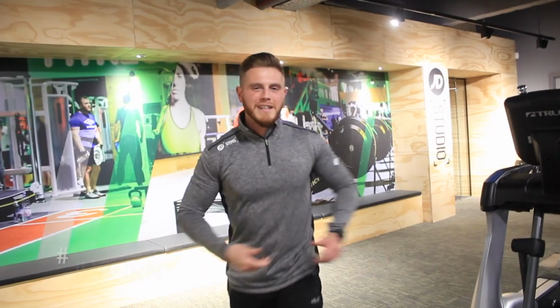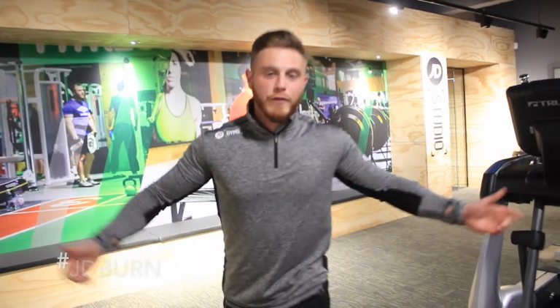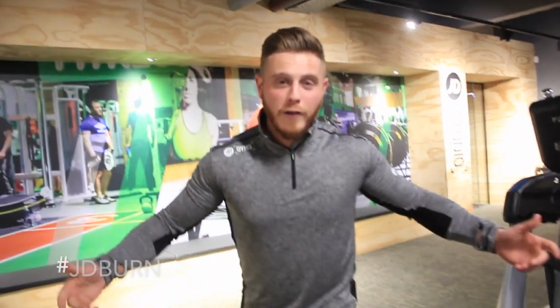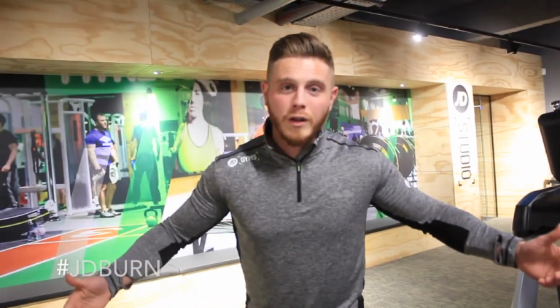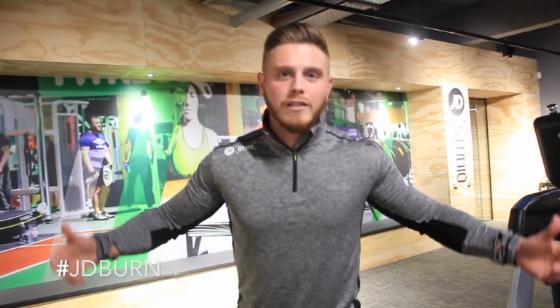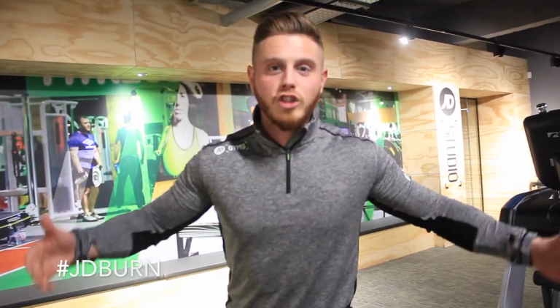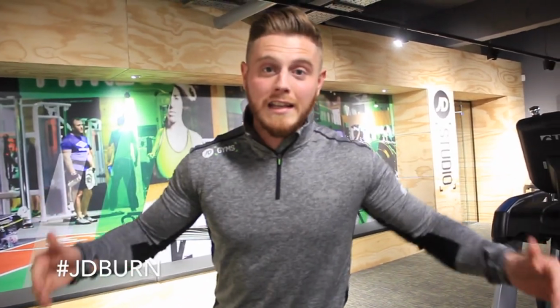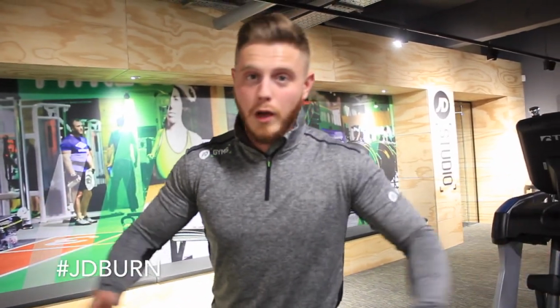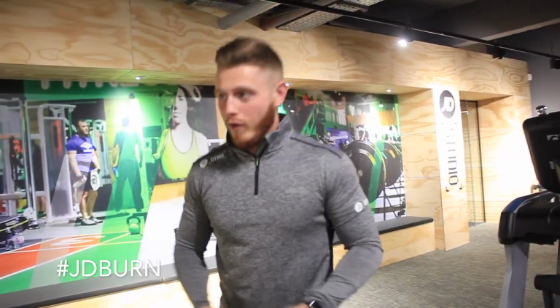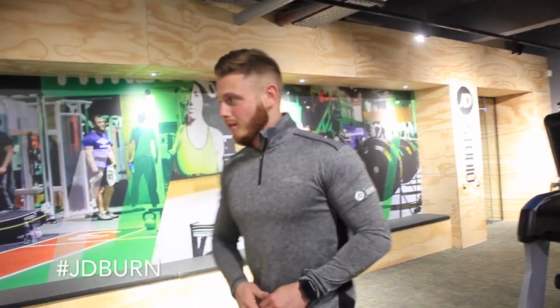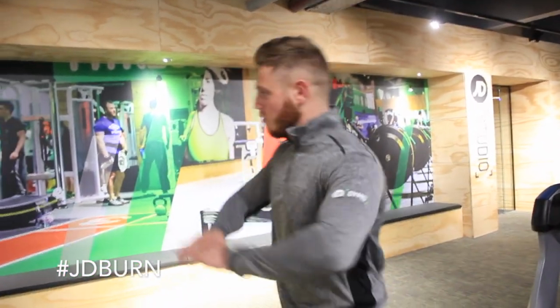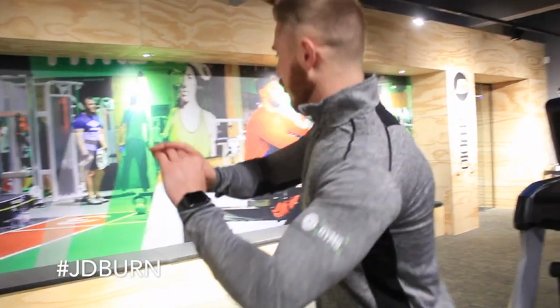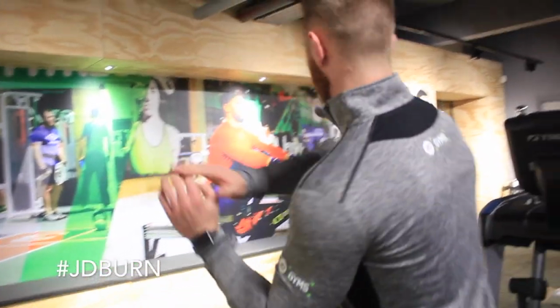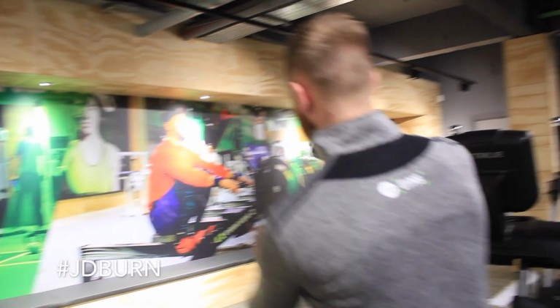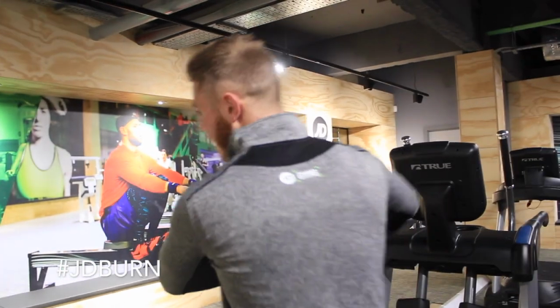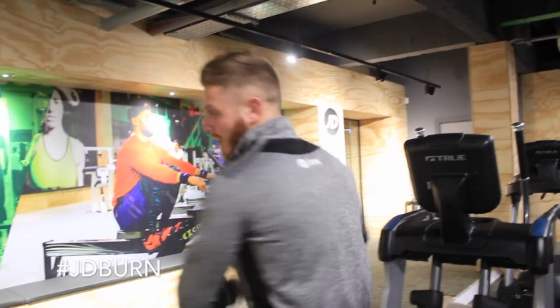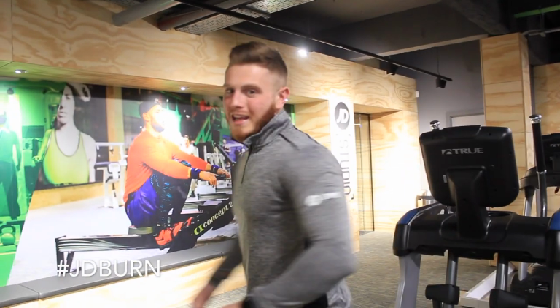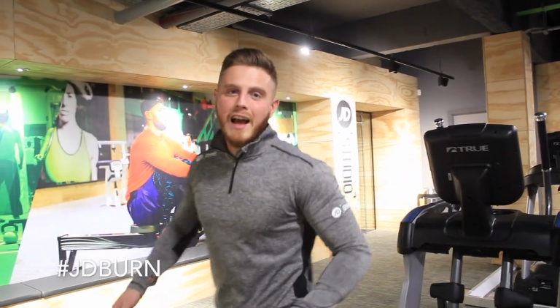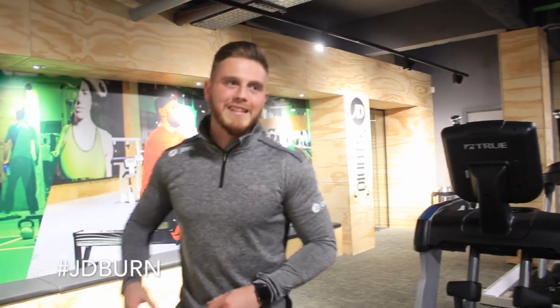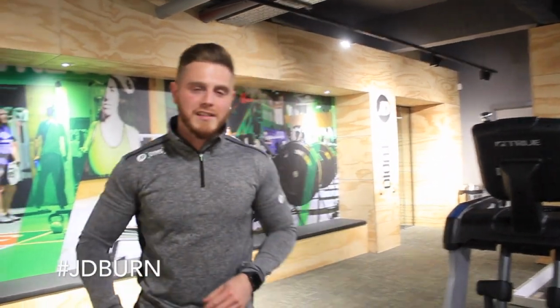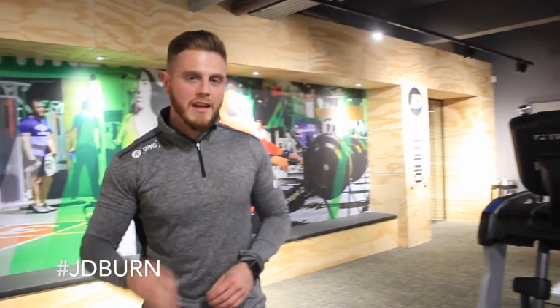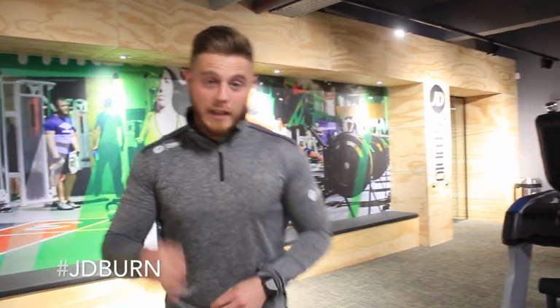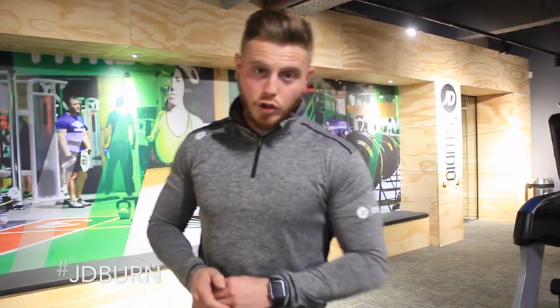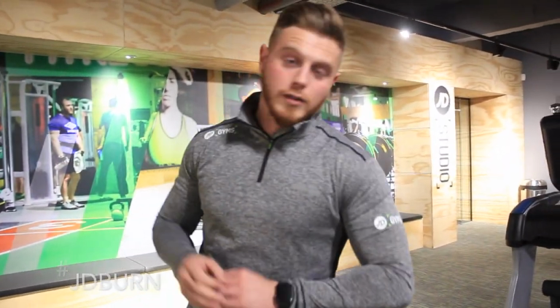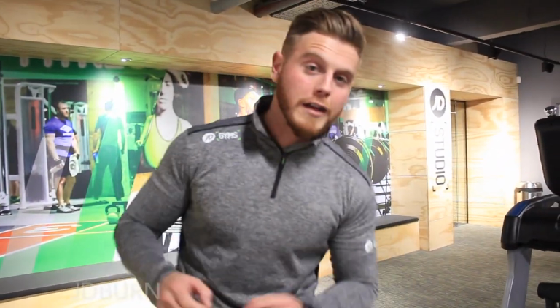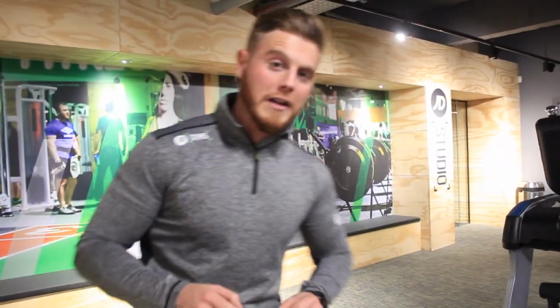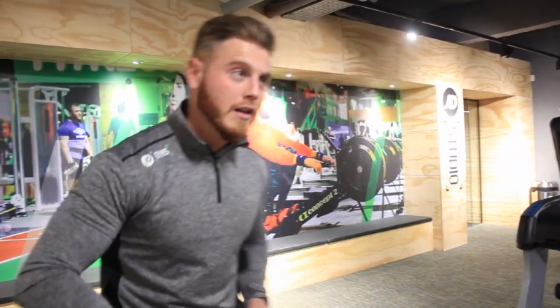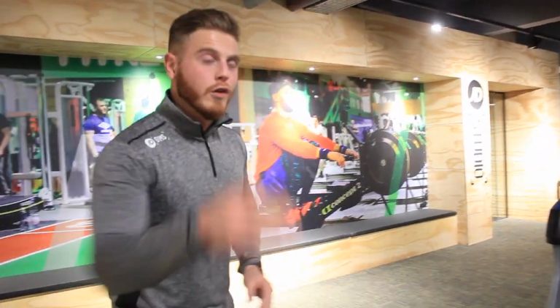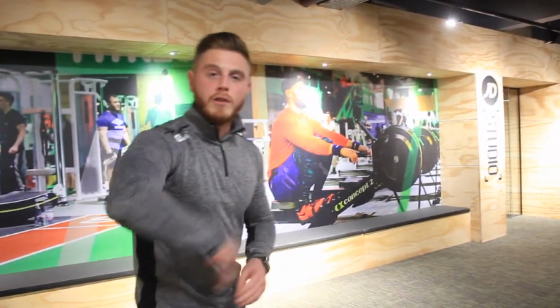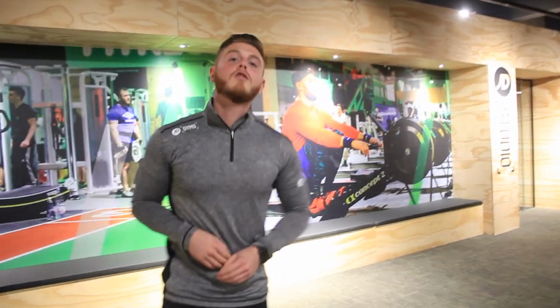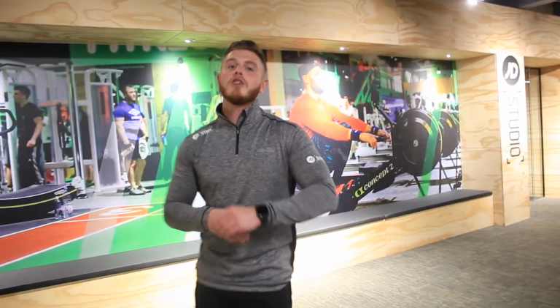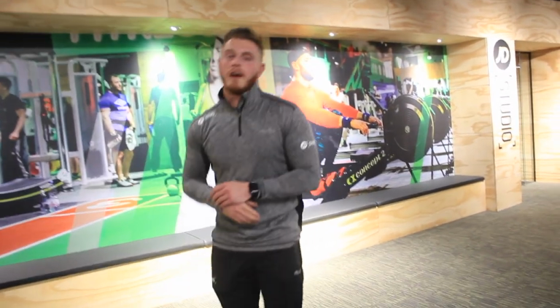JD has its very own class called JD Burn. This is where you're all going to be waiting. It's high-intensity interval training — HIIT training. Let's go into the studio and check it out.